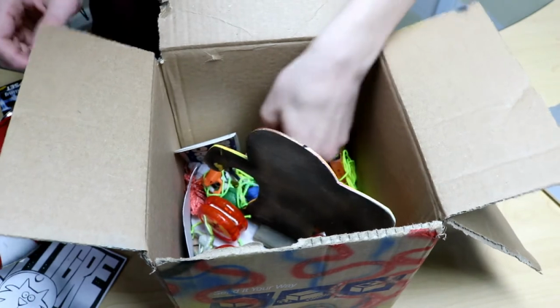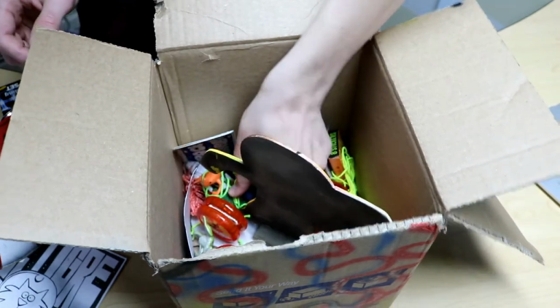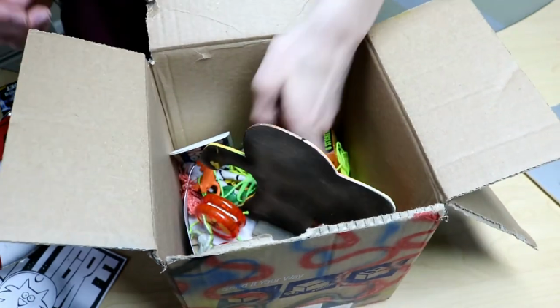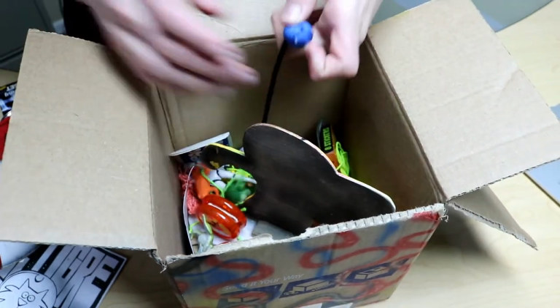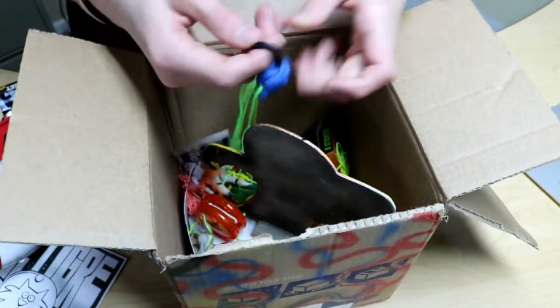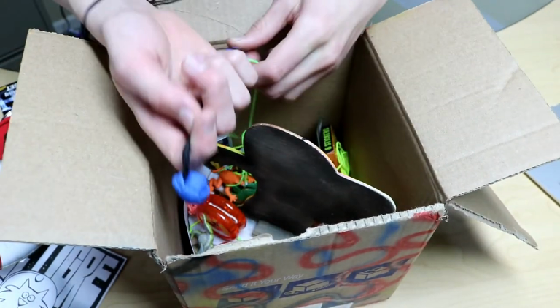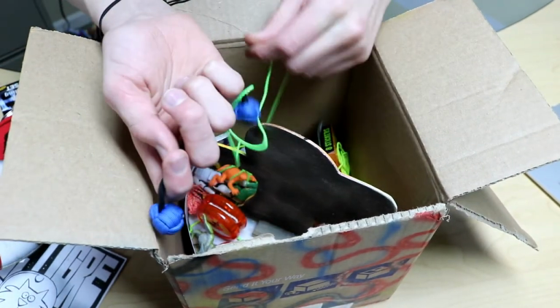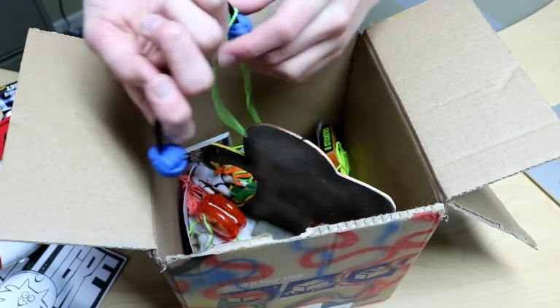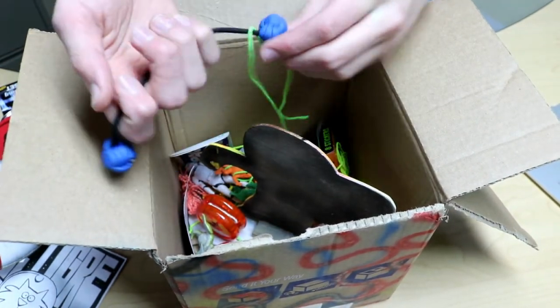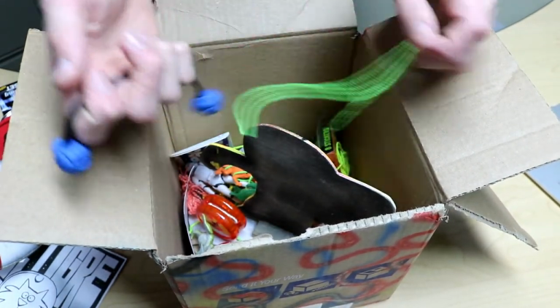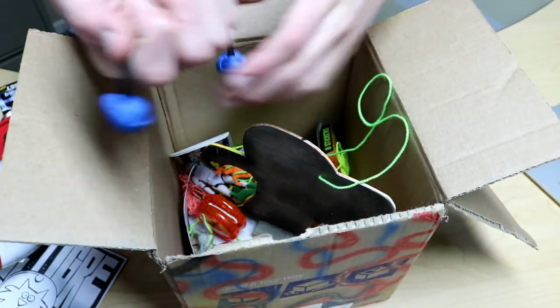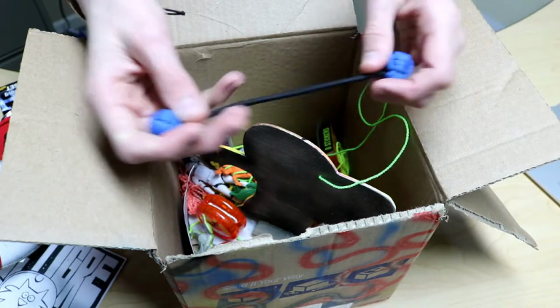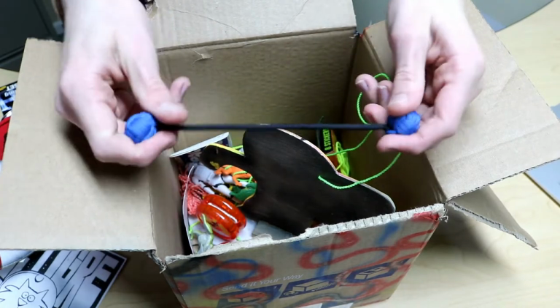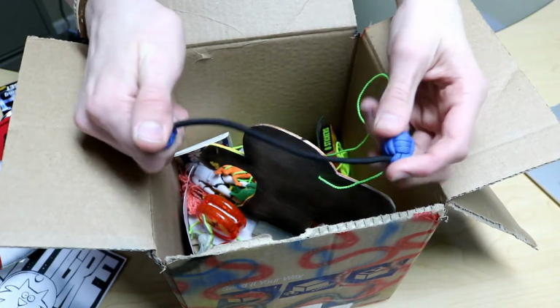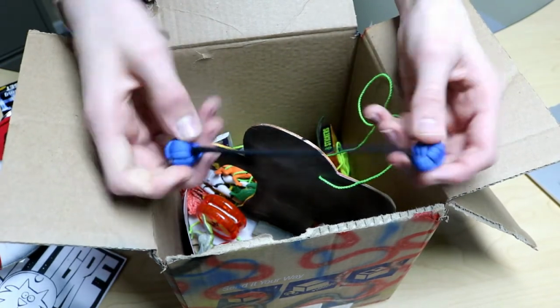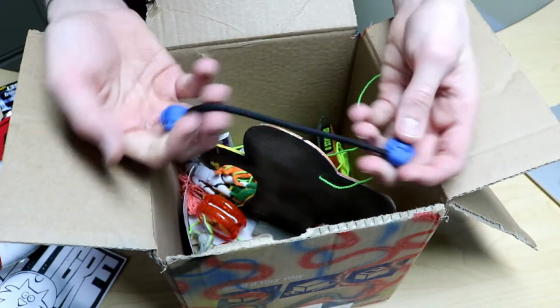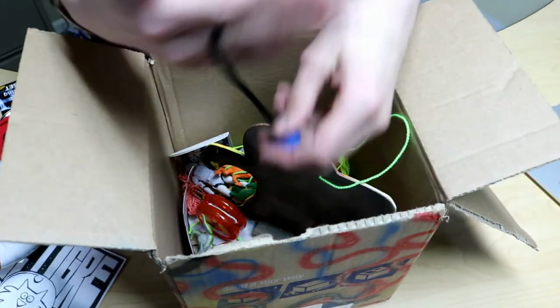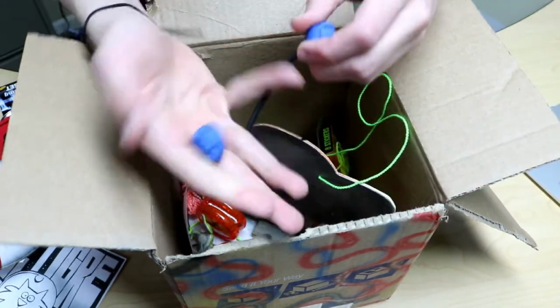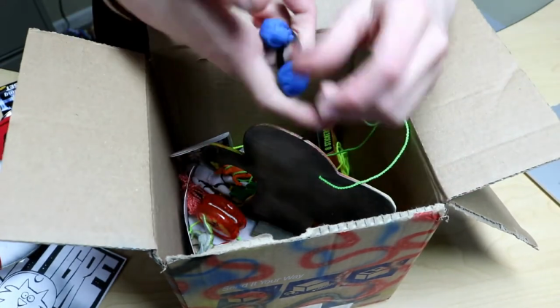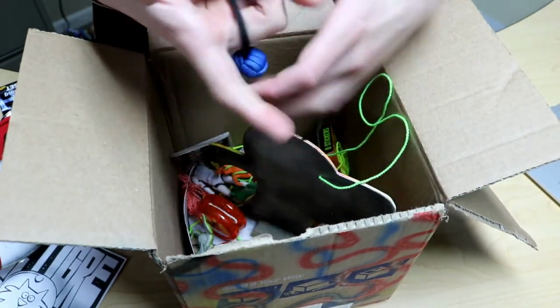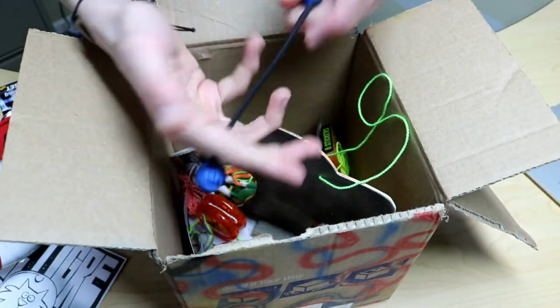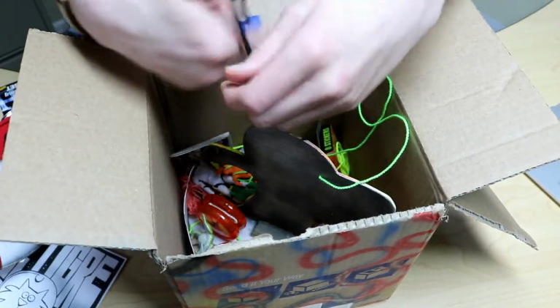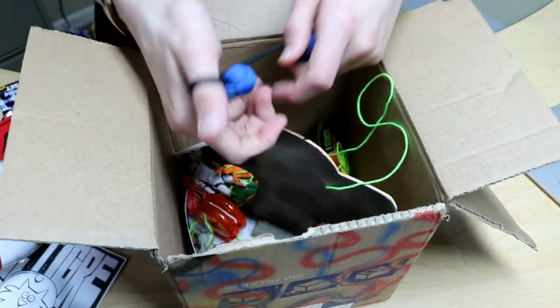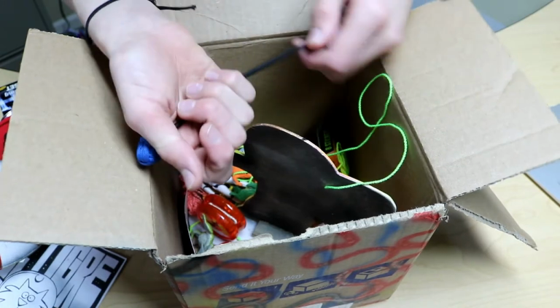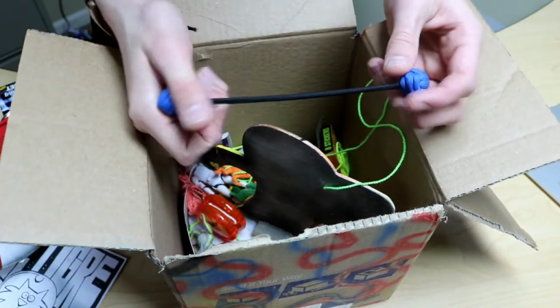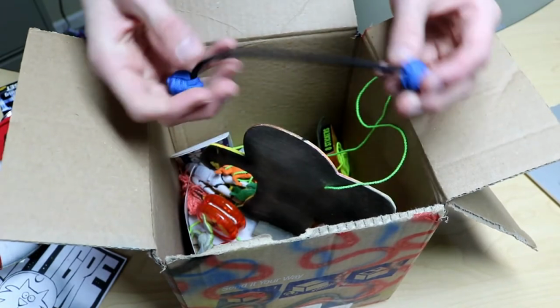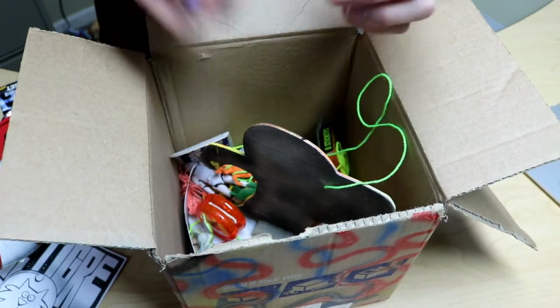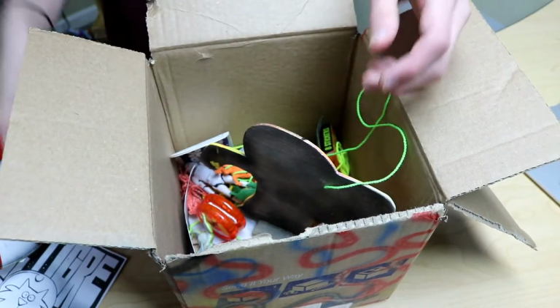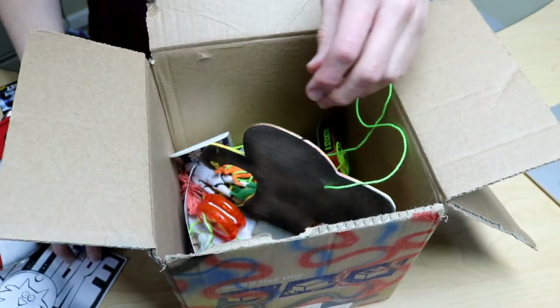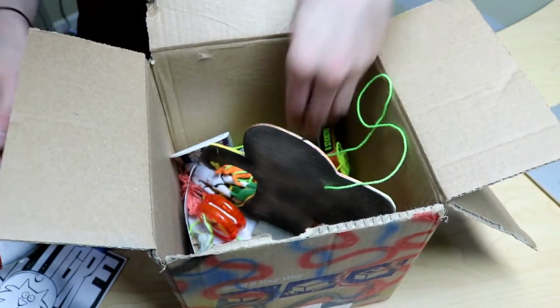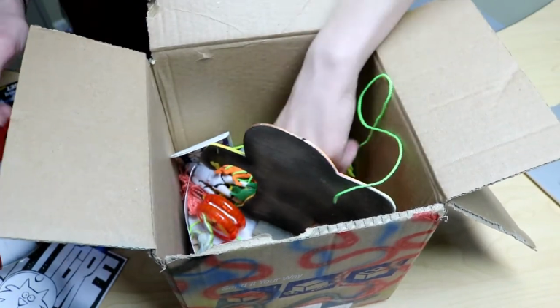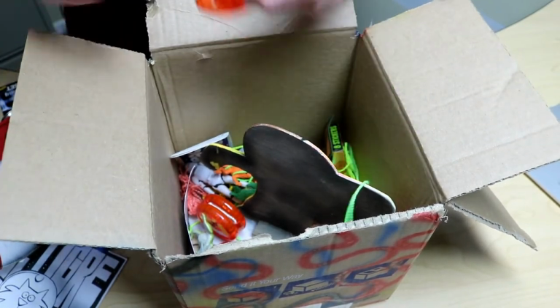A ball of — oh! Monkey knuckles! These are like... you flip them around your fingers like this and then you can do a bunch of tricks with them. That's really cool — I'm going to learn how to do those.